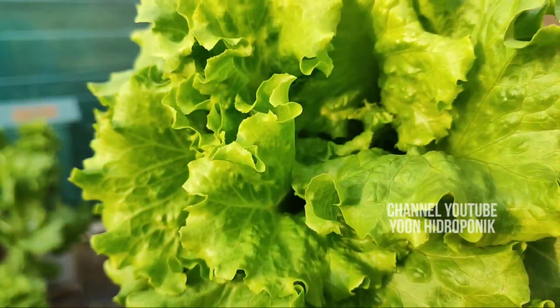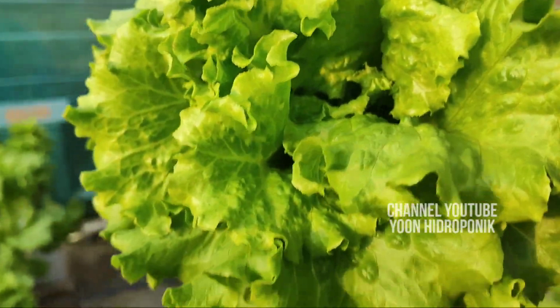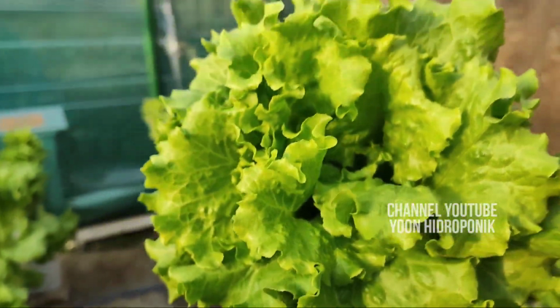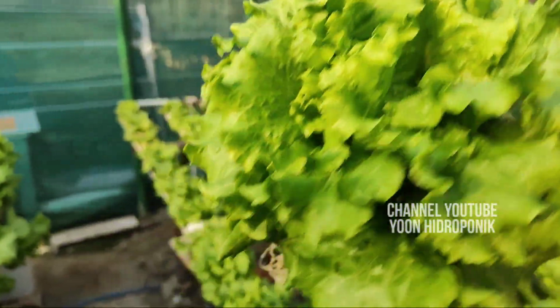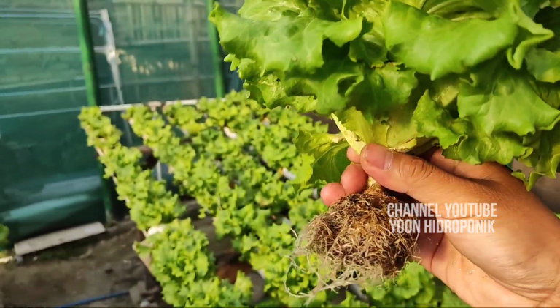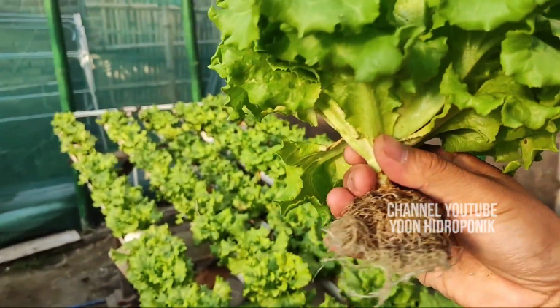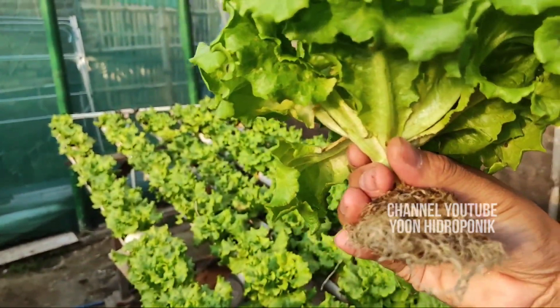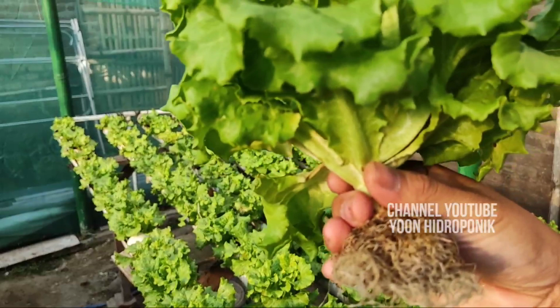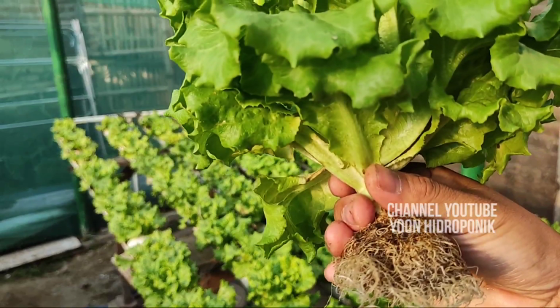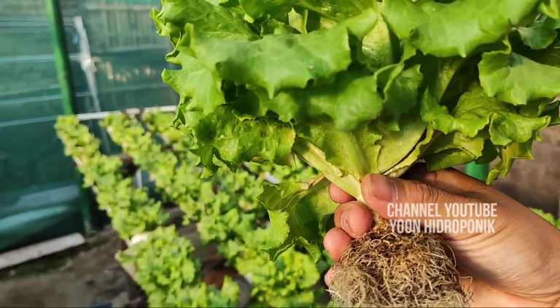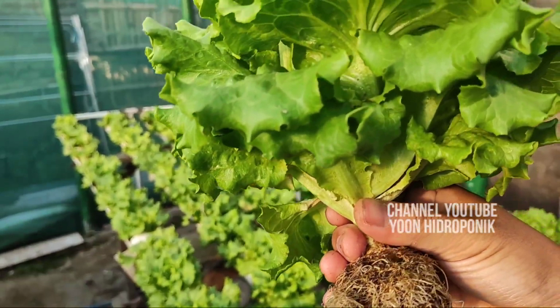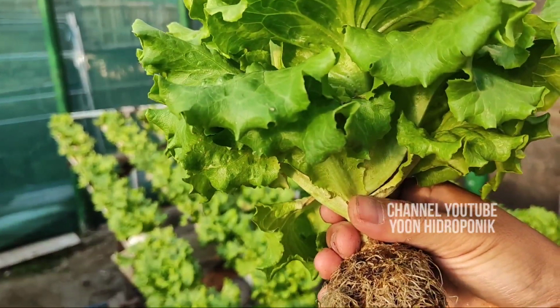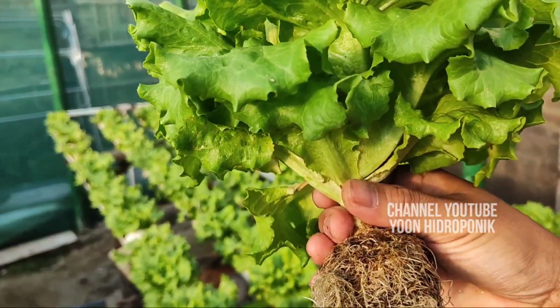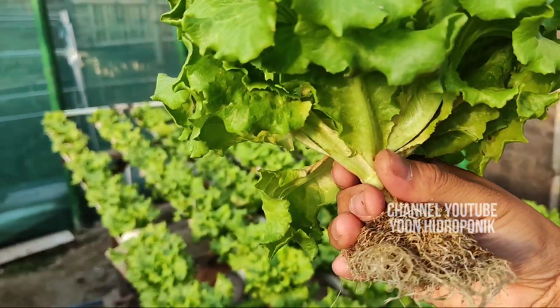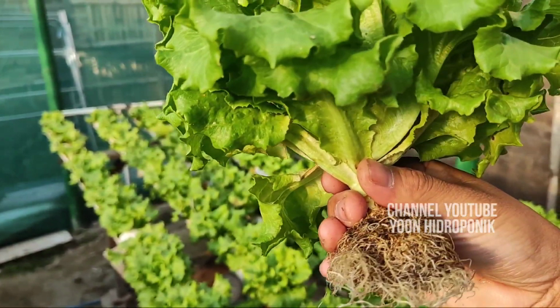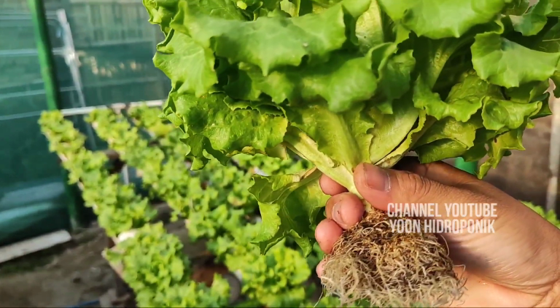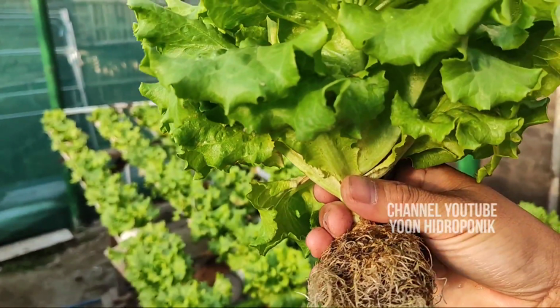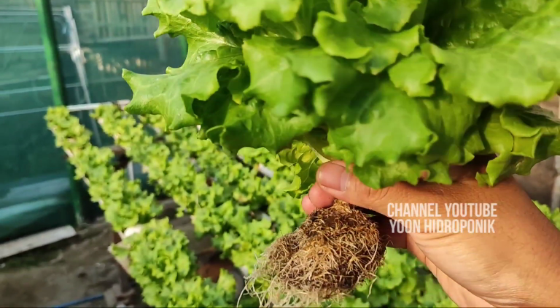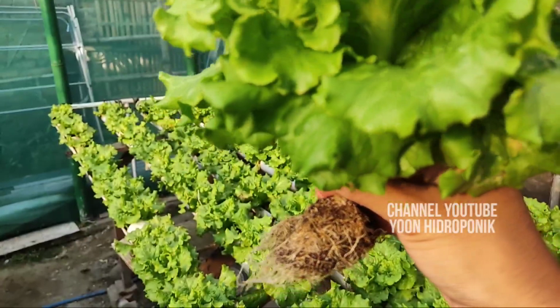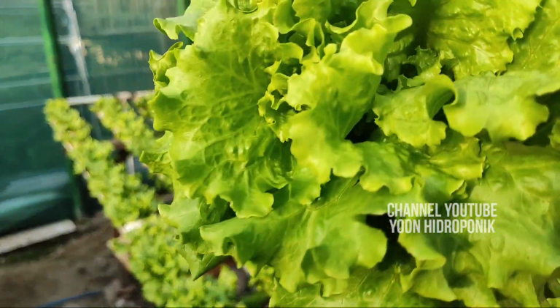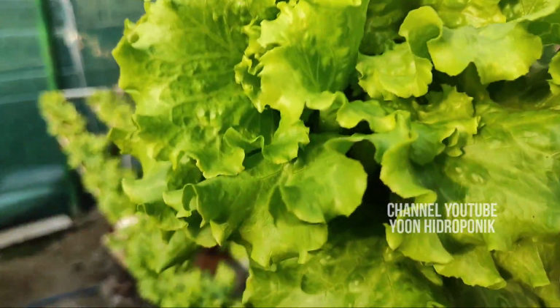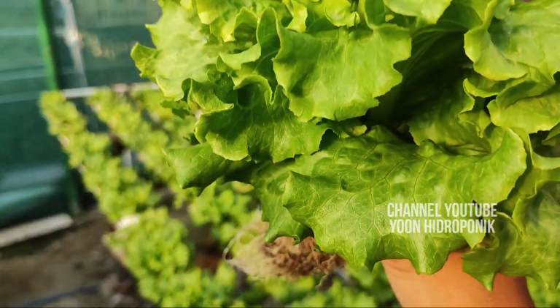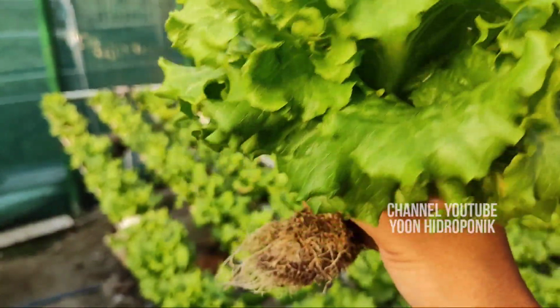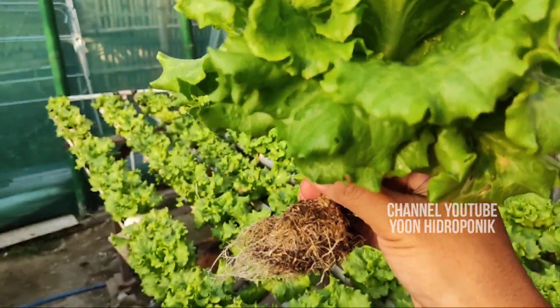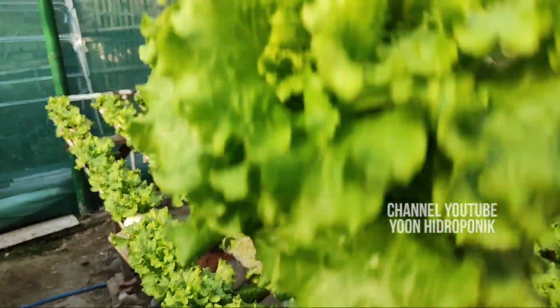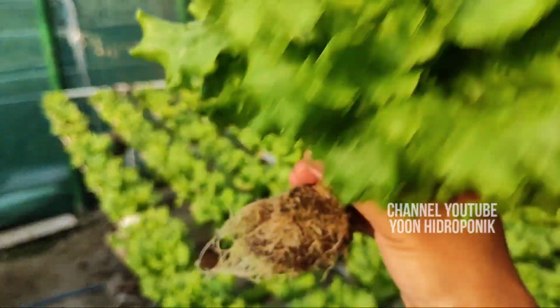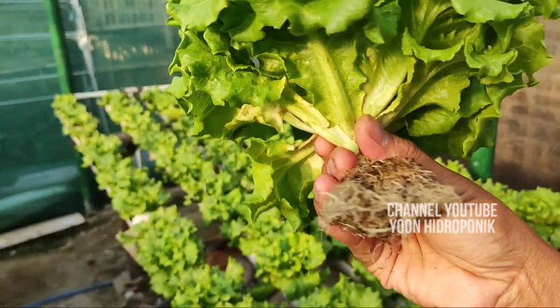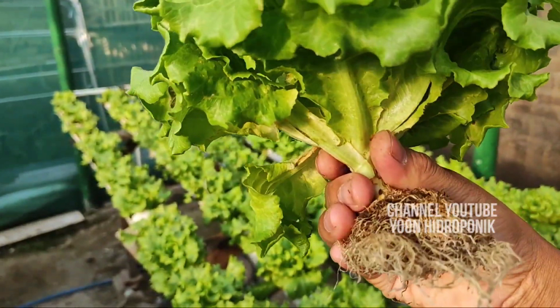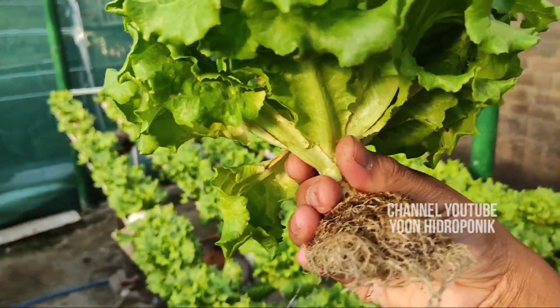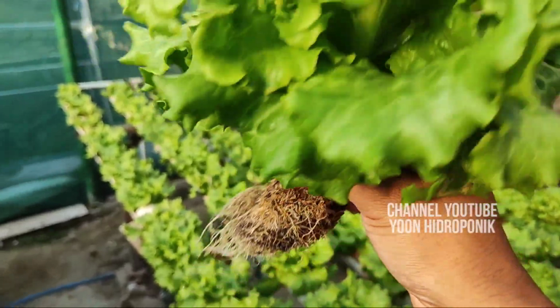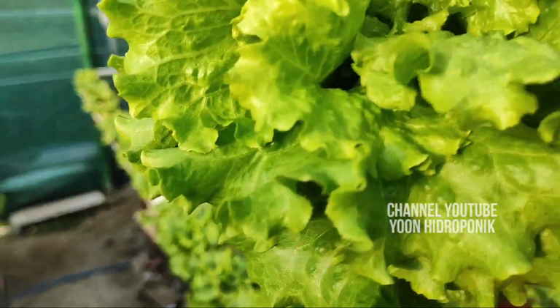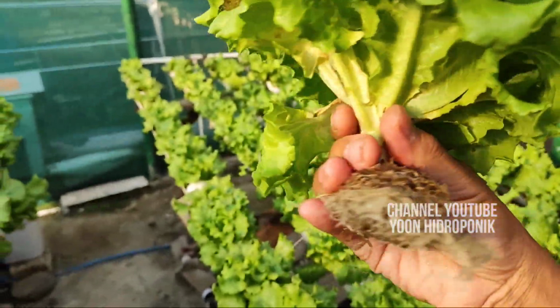Kalau yang tanya, ini jenisnya apa? Ini cahipira. Cahipira itu daunnya tidak terlalu lebar, tapi cukup banyak, dan batangnya cukup pendek — like this. For those asking what variety this is, it's cahipira: leaves not too wide but quite numerous, and the stem is quite short.